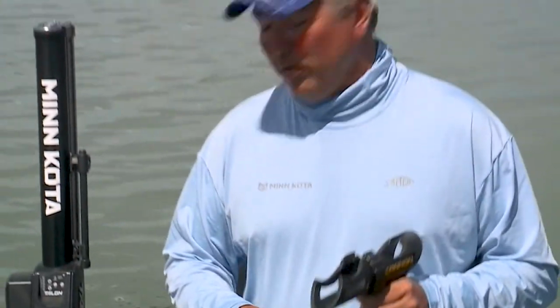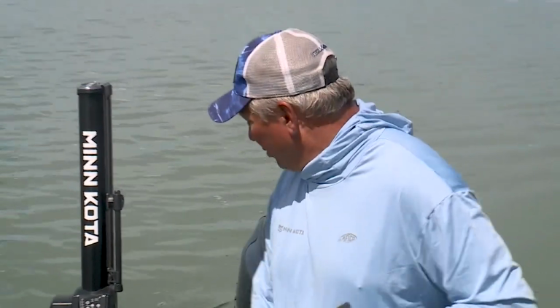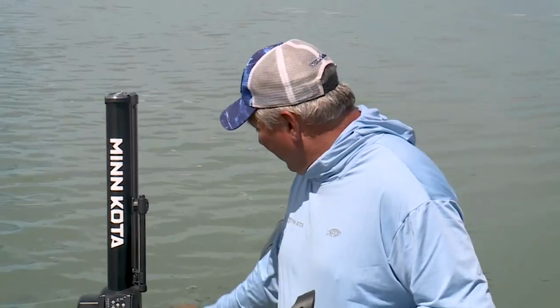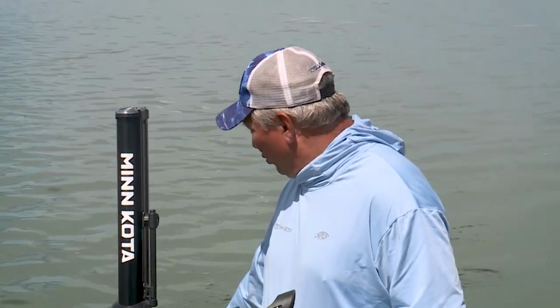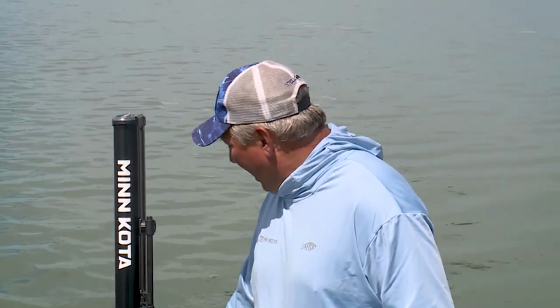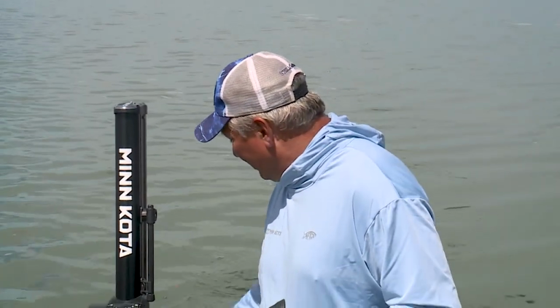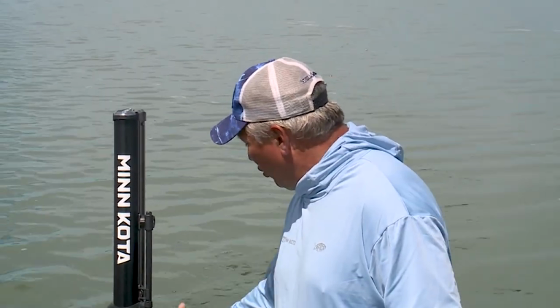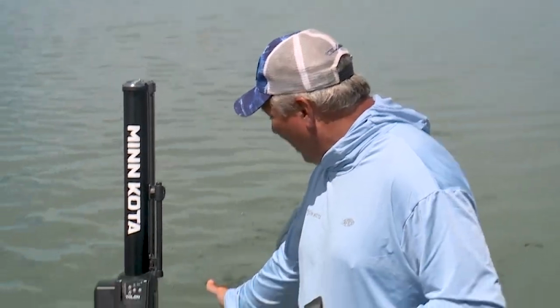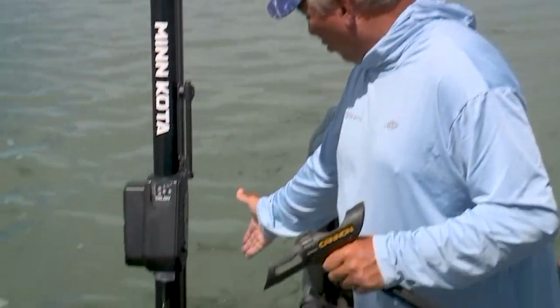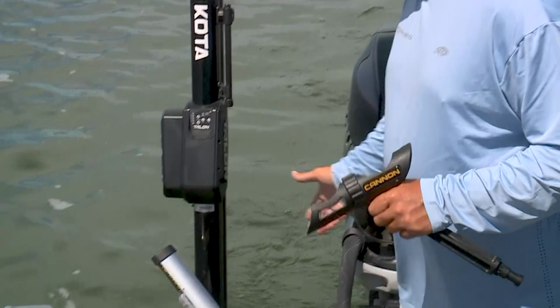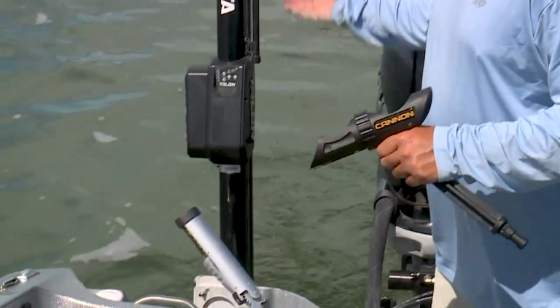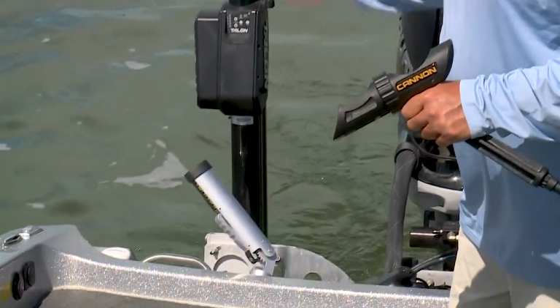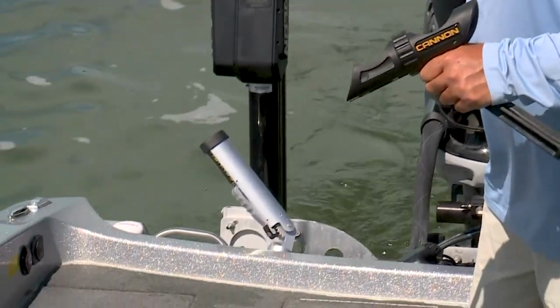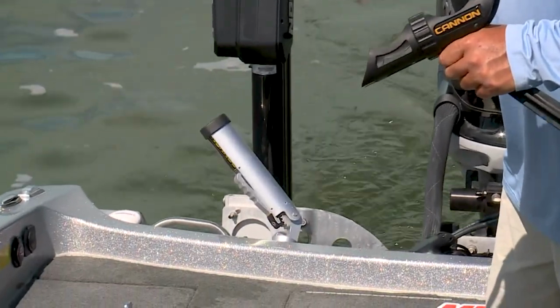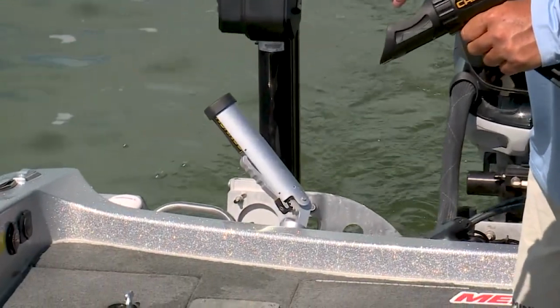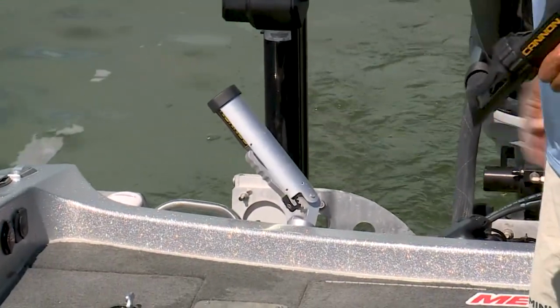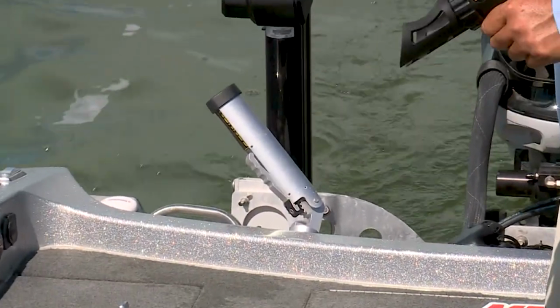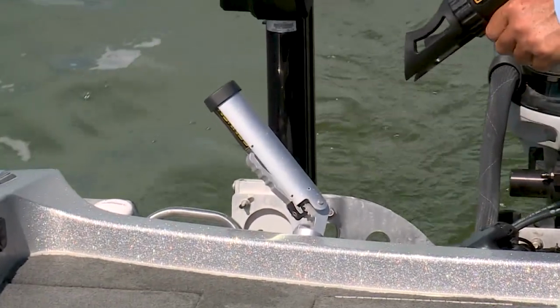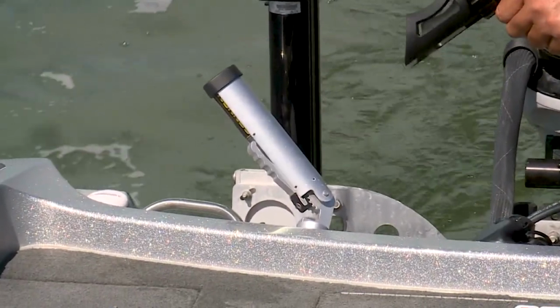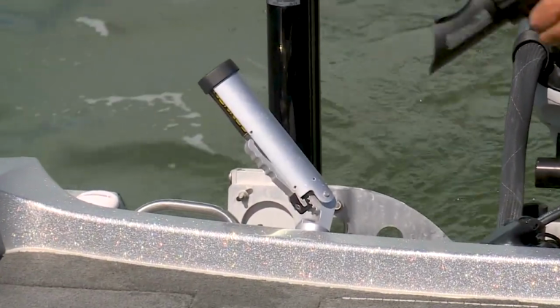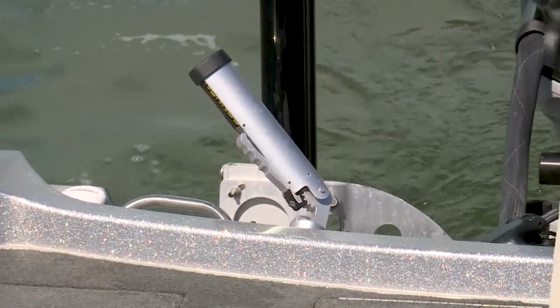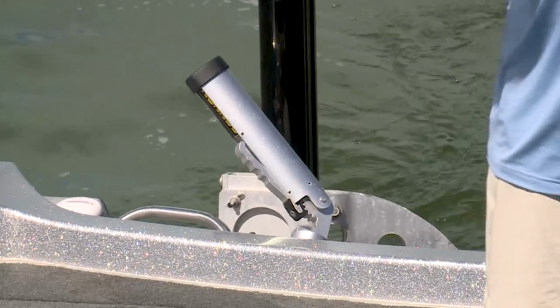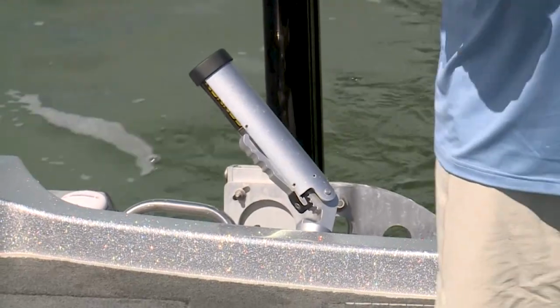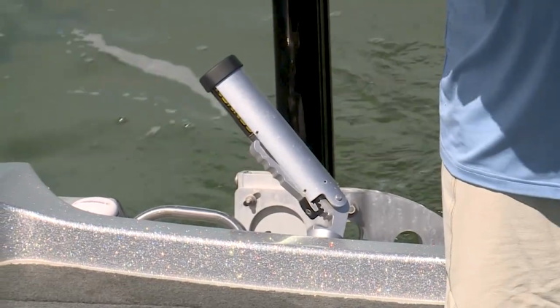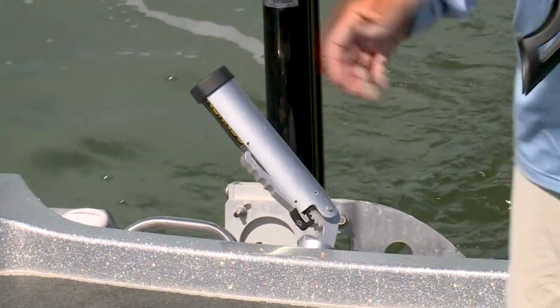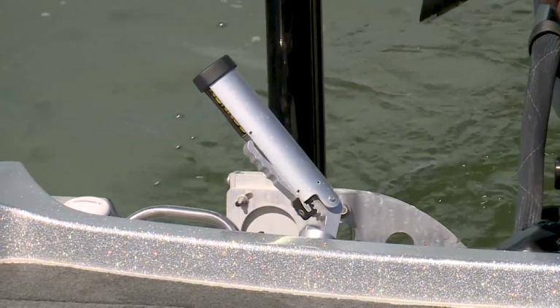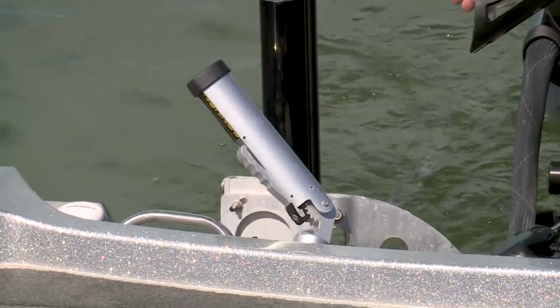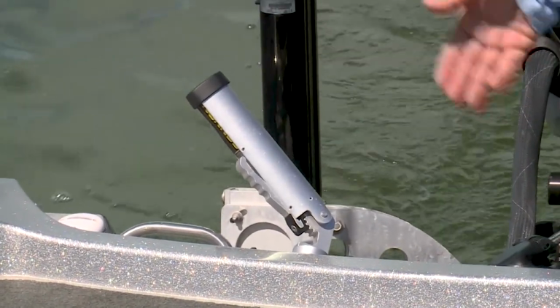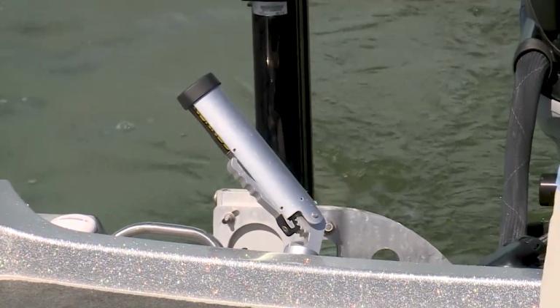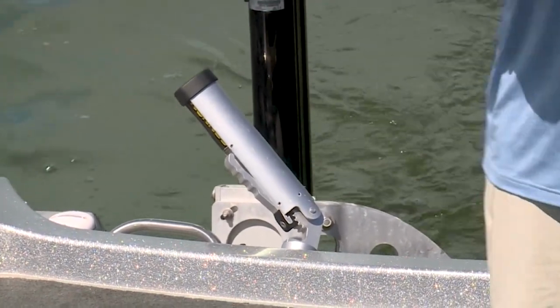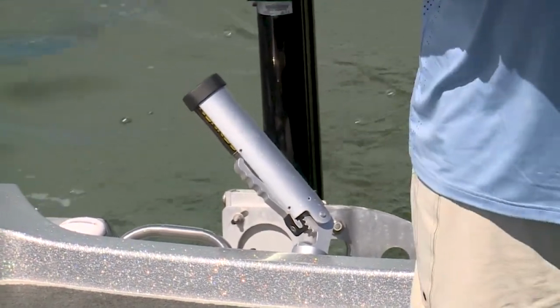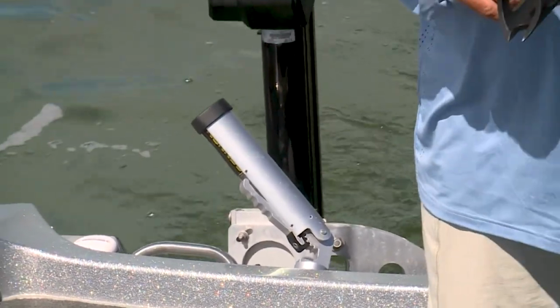The other type of rod holder I use is the dual axis tube style holder — that's your standard aluminum tube. It moves forward and backward and pivots left and right. It mounts in a track, so you have a lot of options there as well.